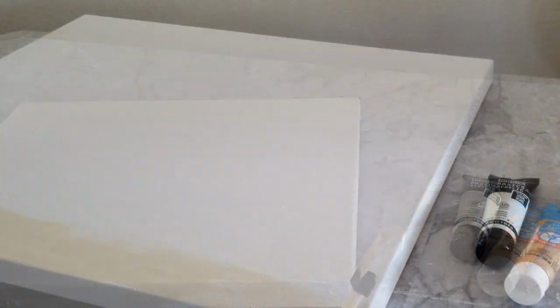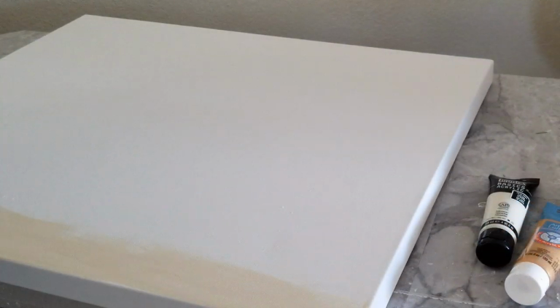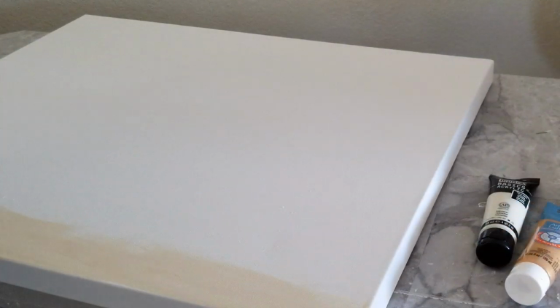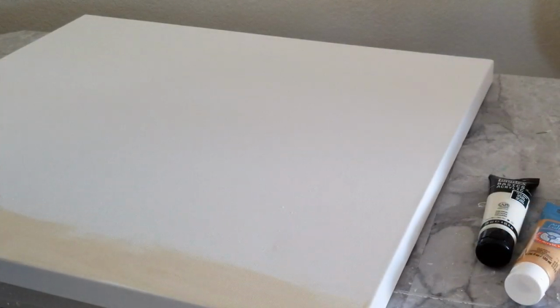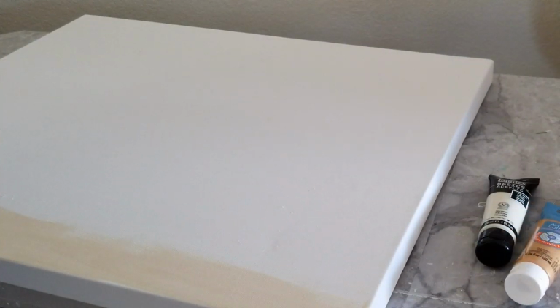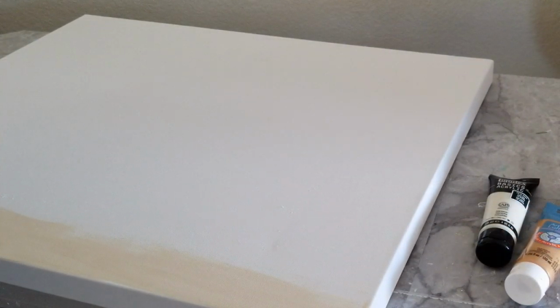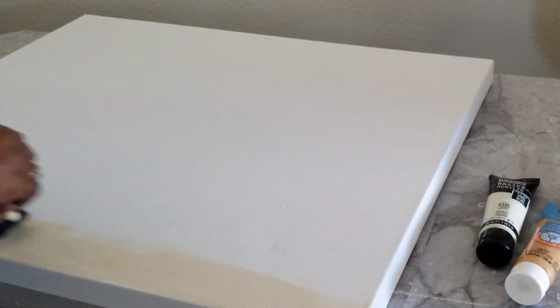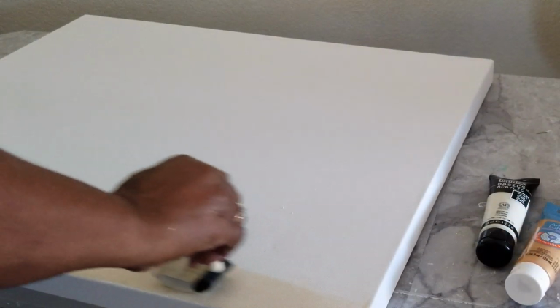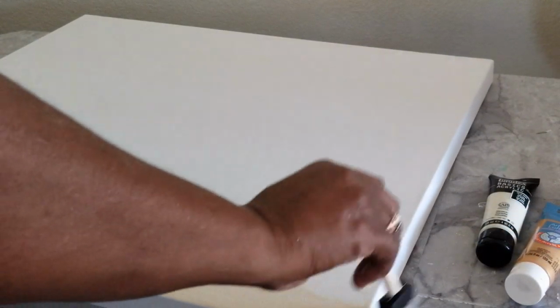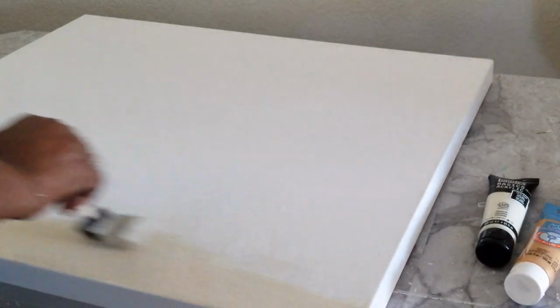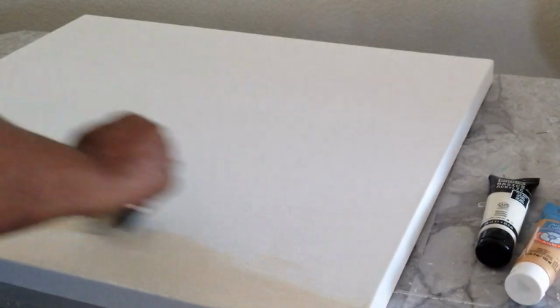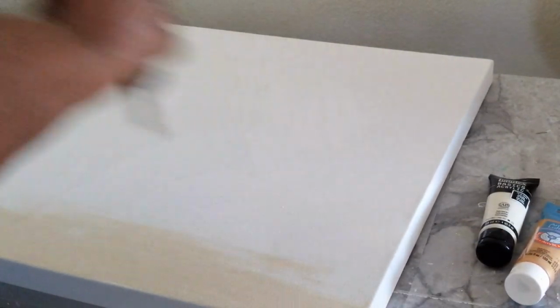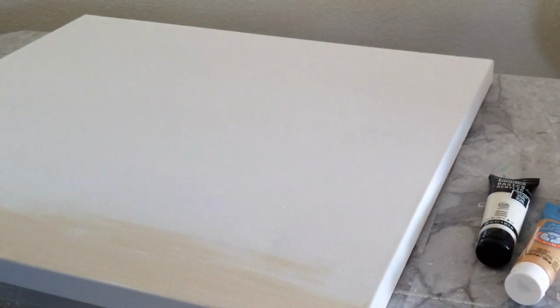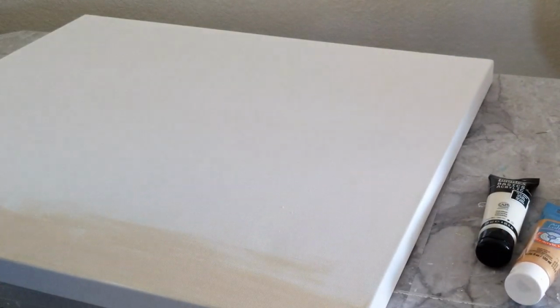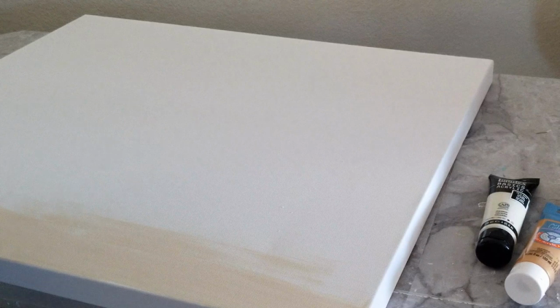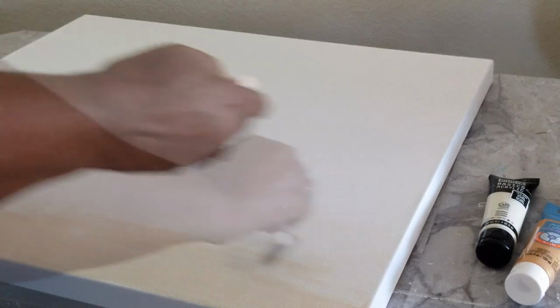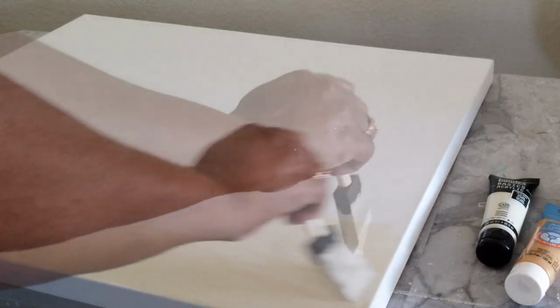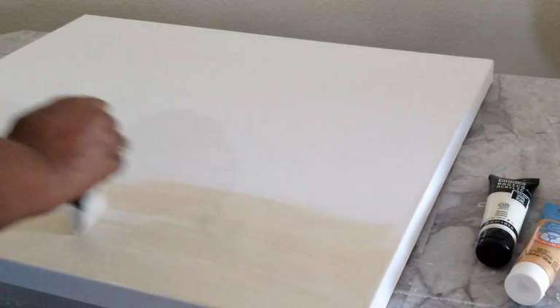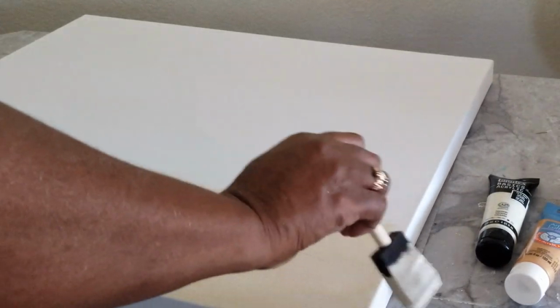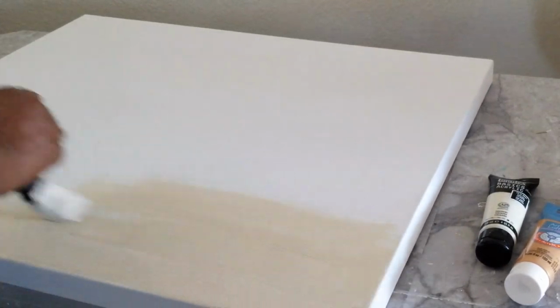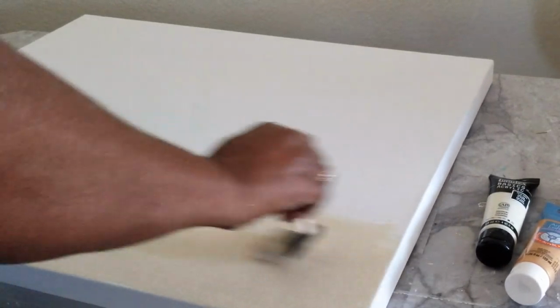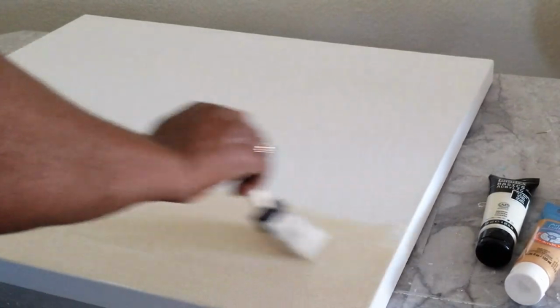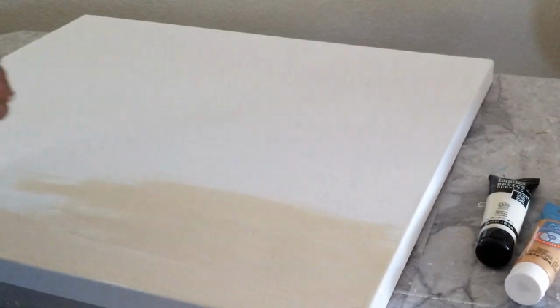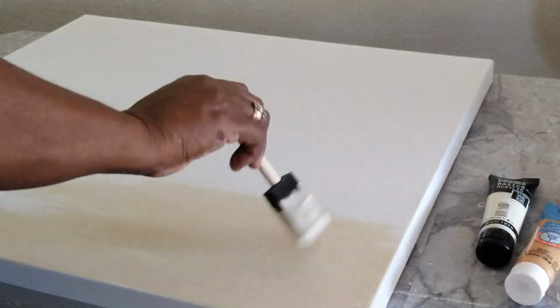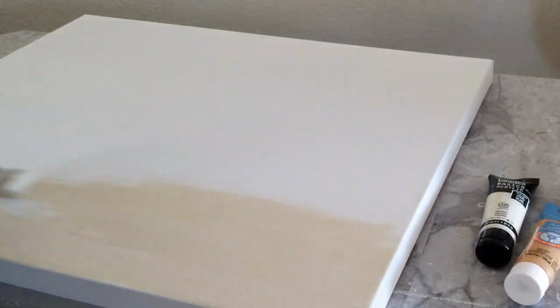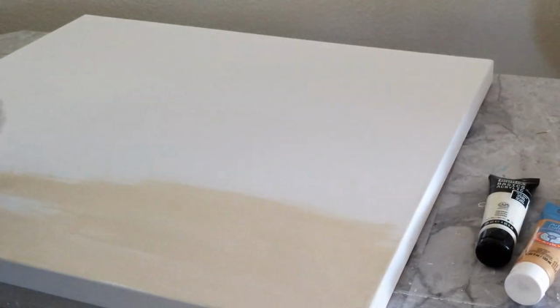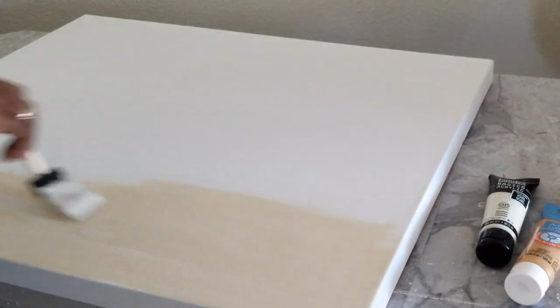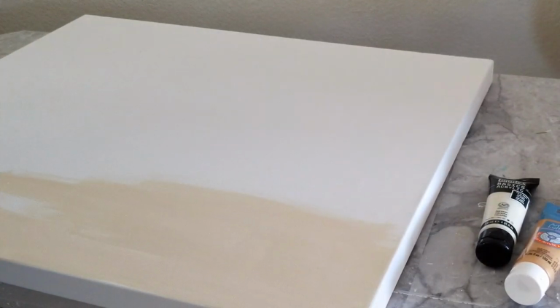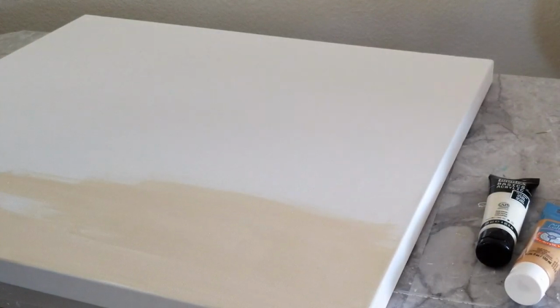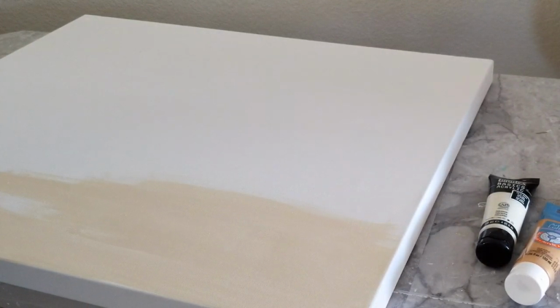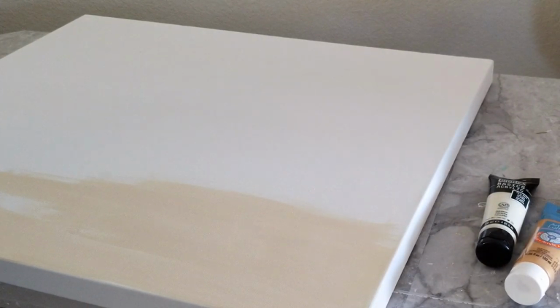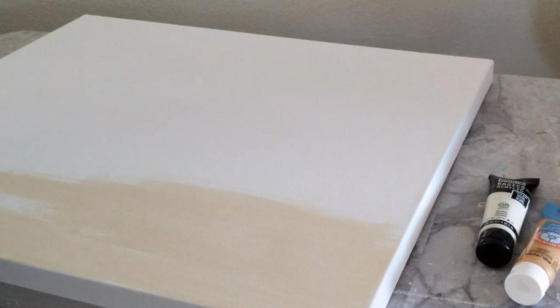This is the 24 by 30 inch canvas. We decided not to texture it because we wanted to keep it simple and just add a little bit of gold glitter to the canvas board.